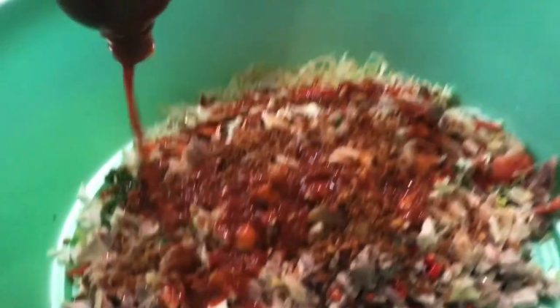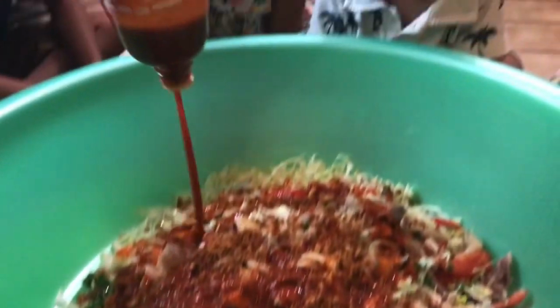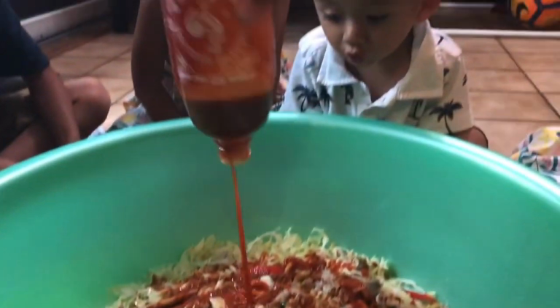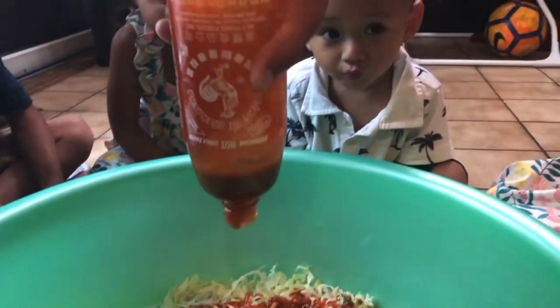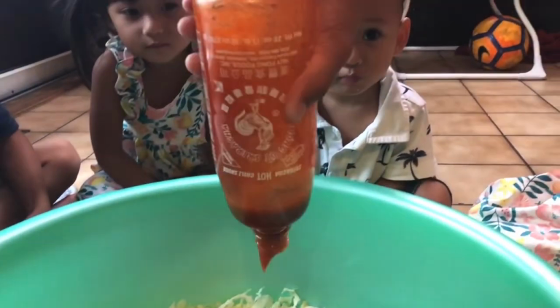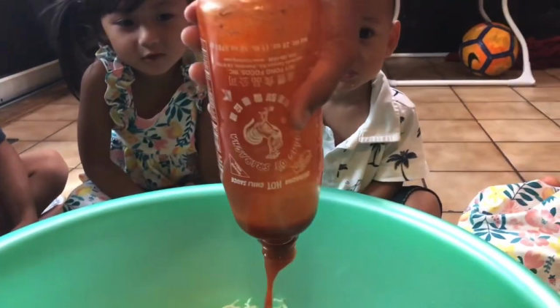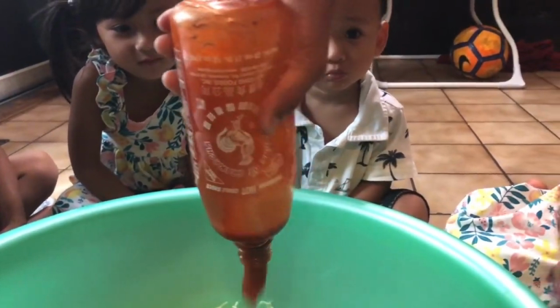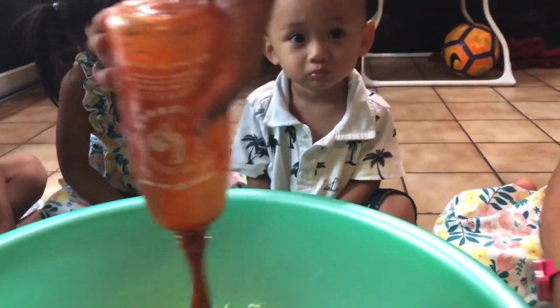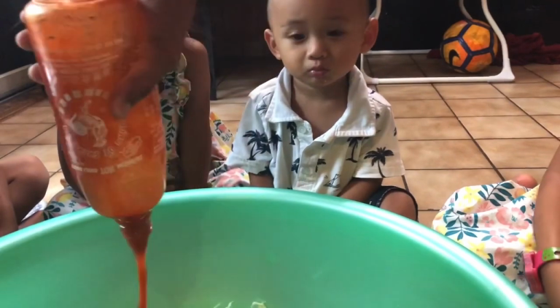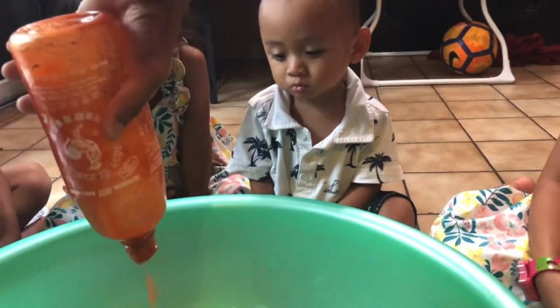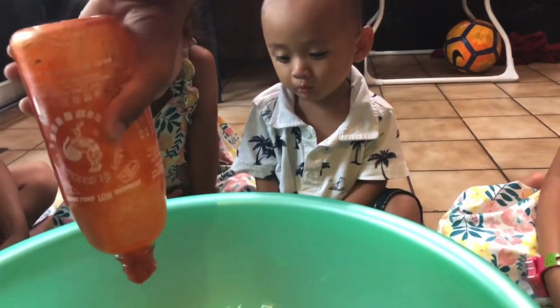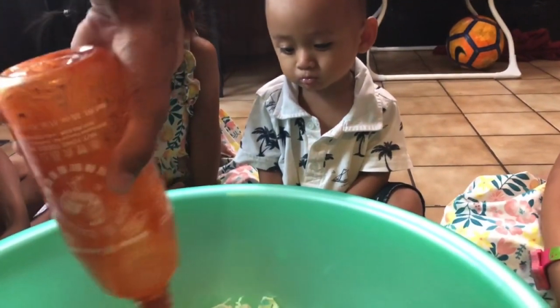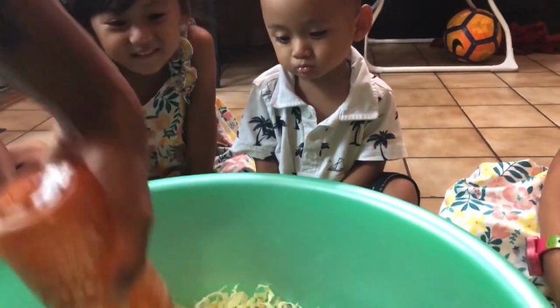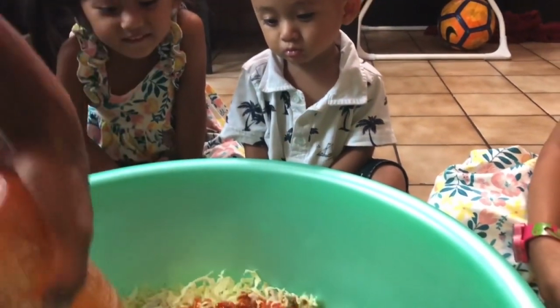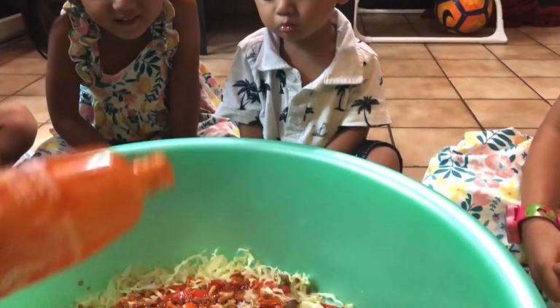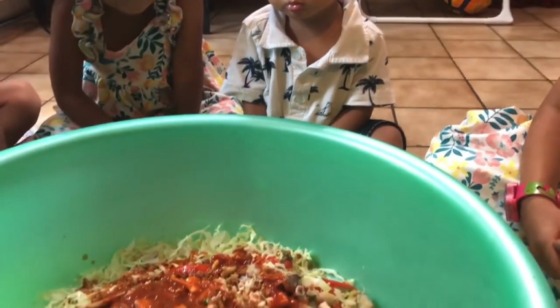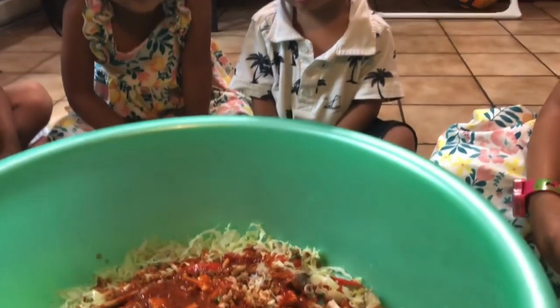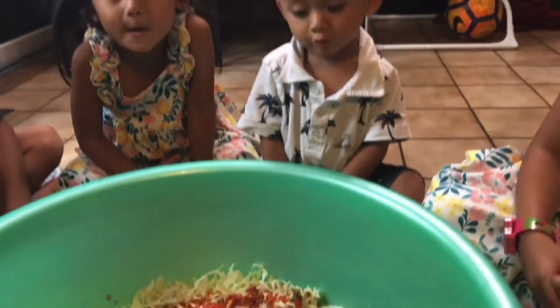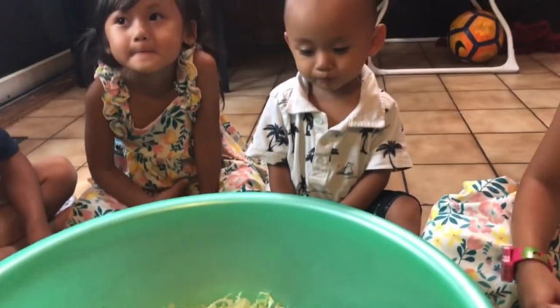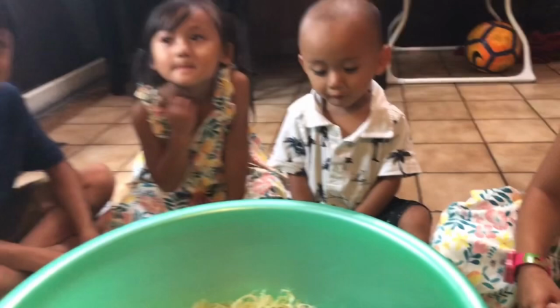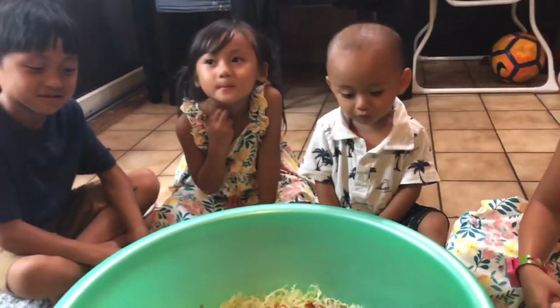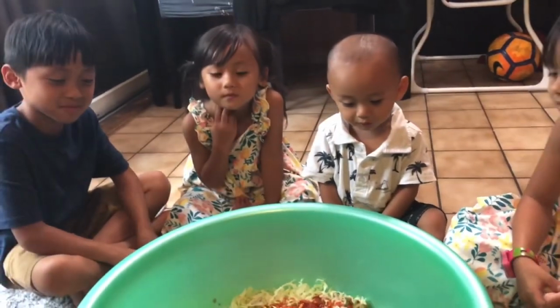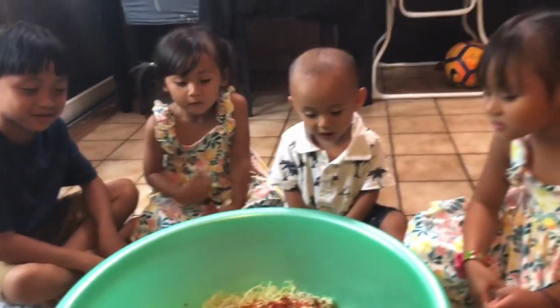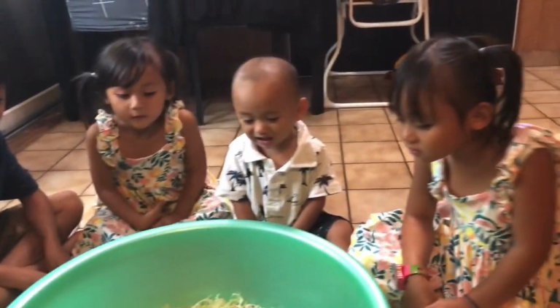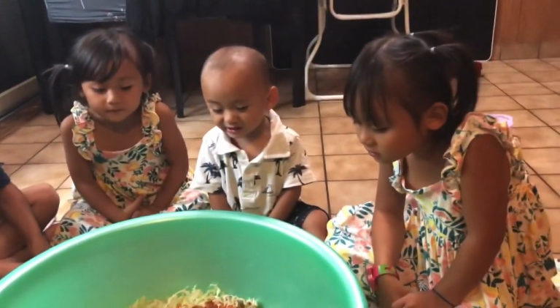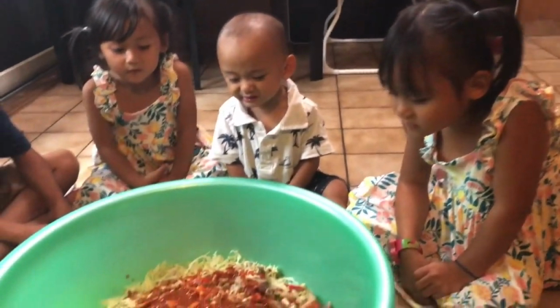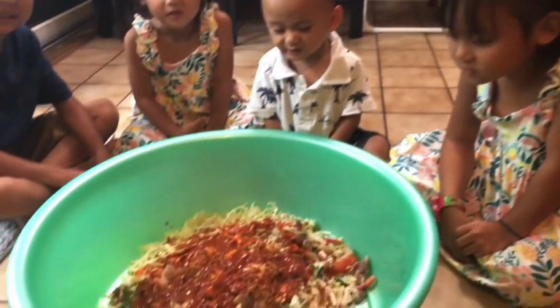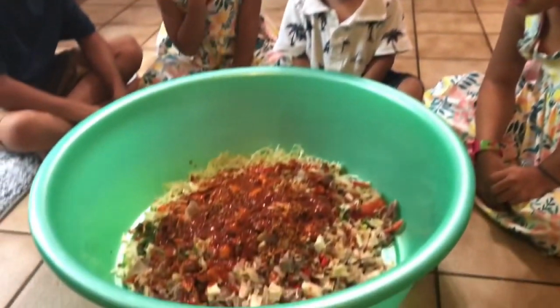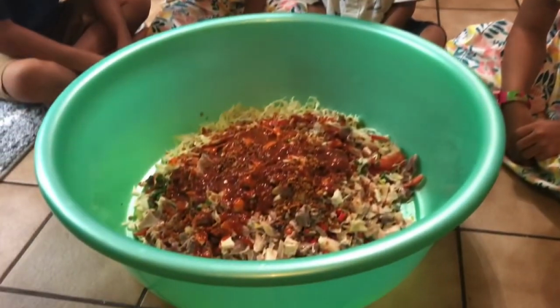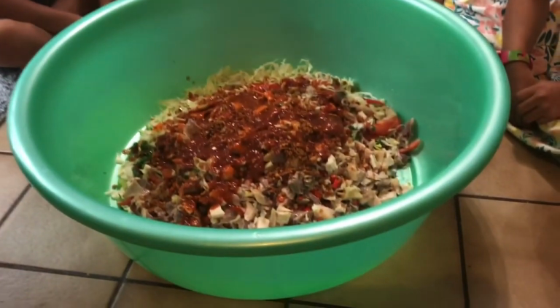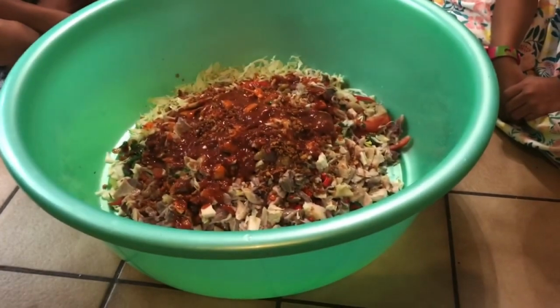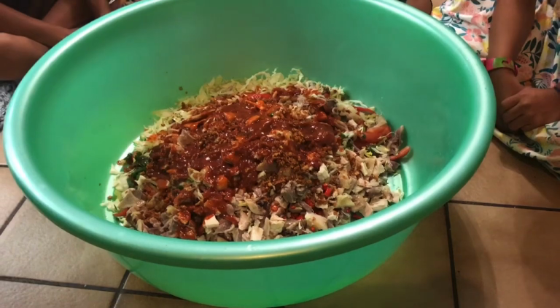Daddy. It's gone. That's what Daddy did in the video. Mommy, this is going to be super spicy. Yeah, that's why I ate it and it's so spicy.